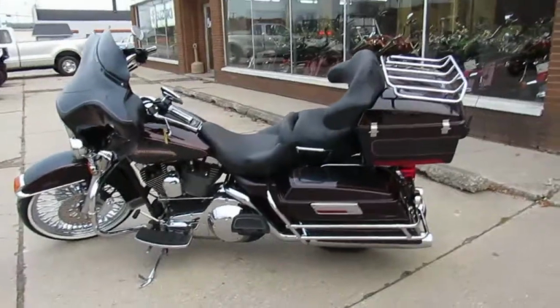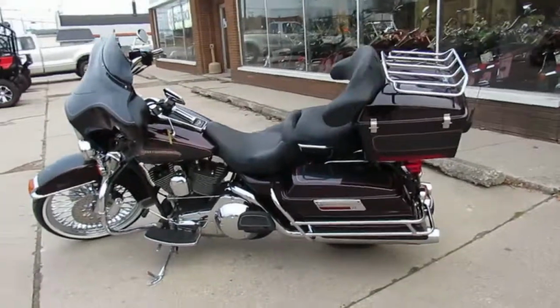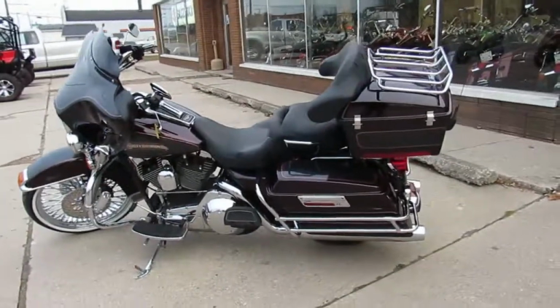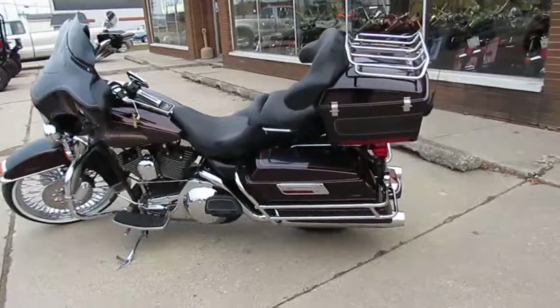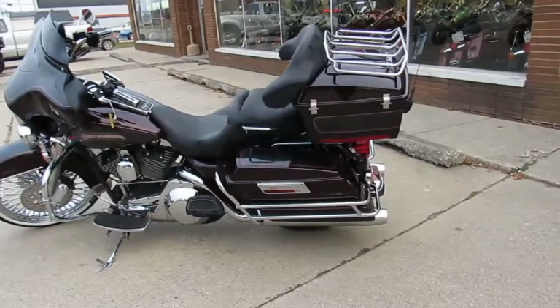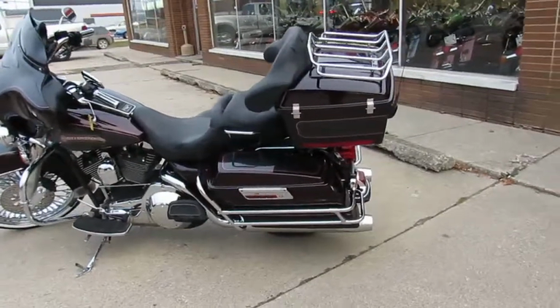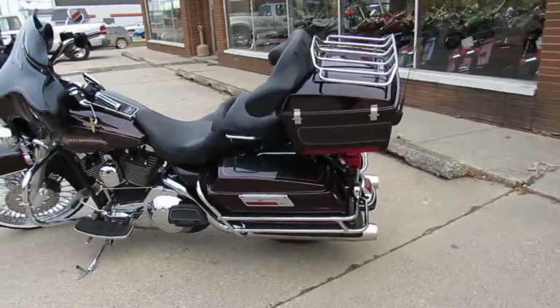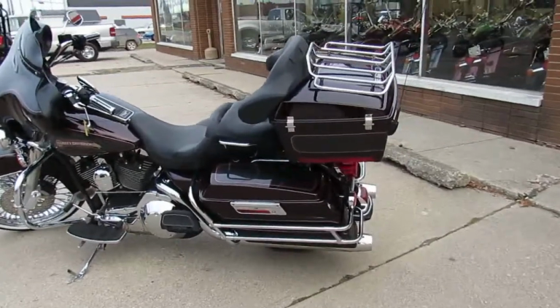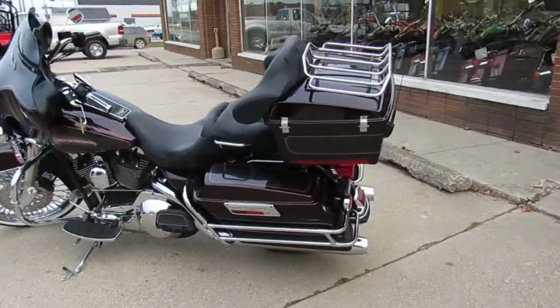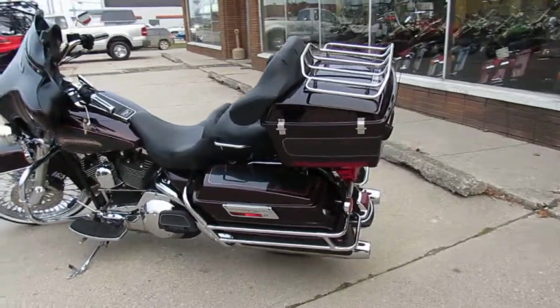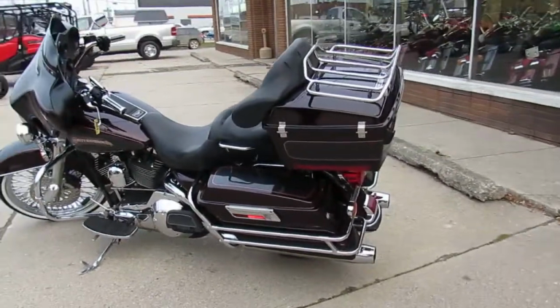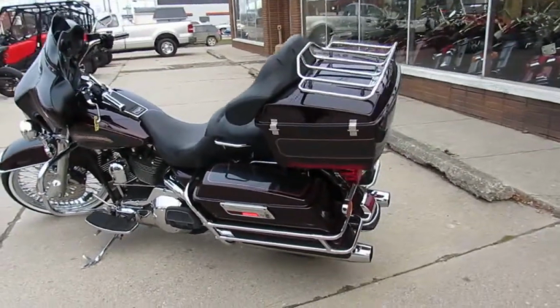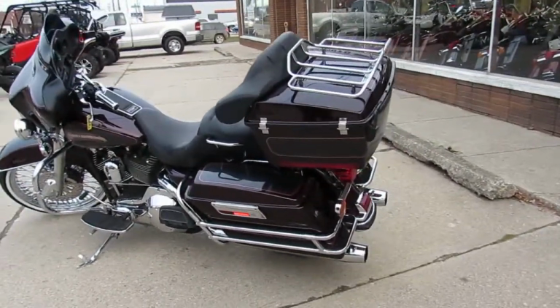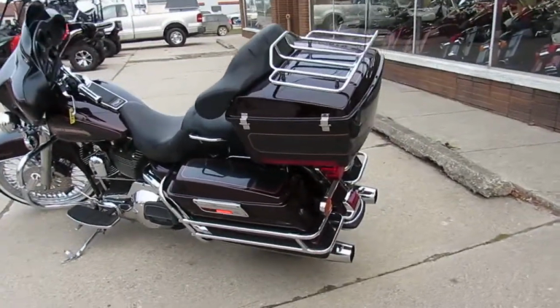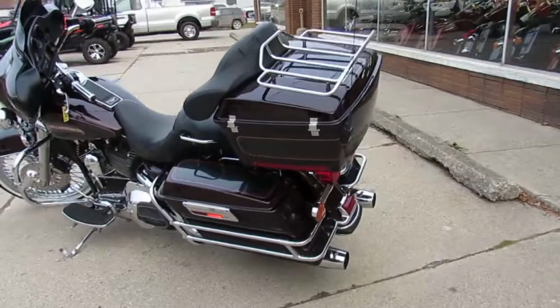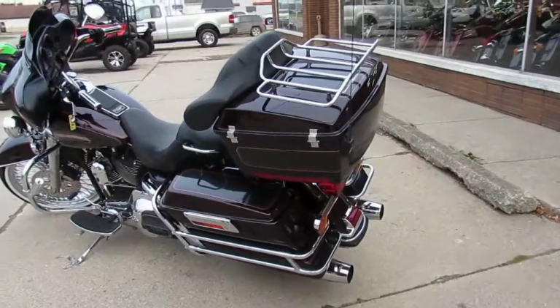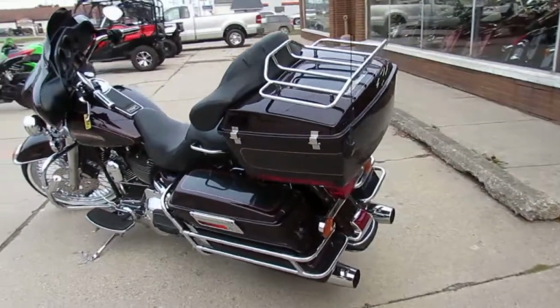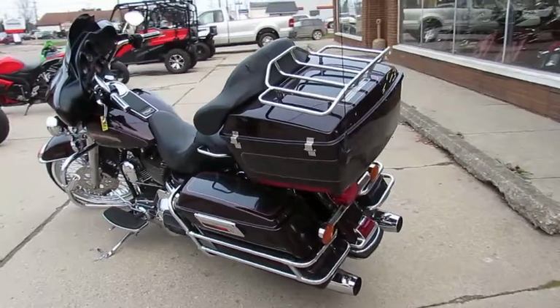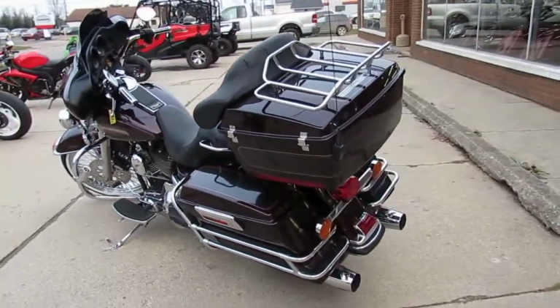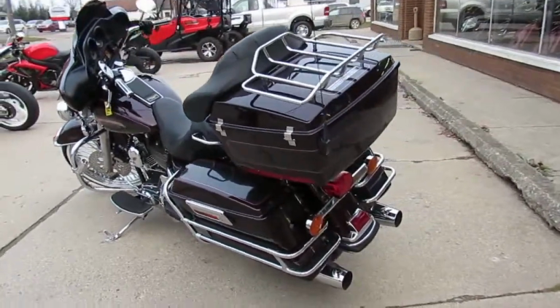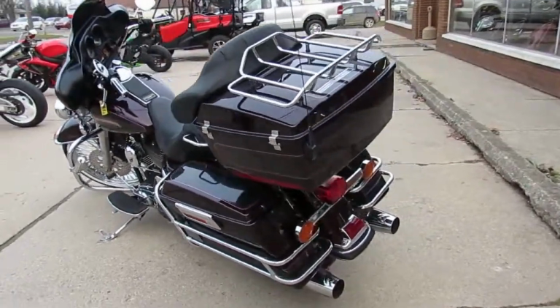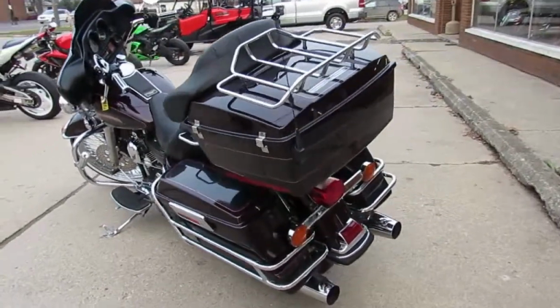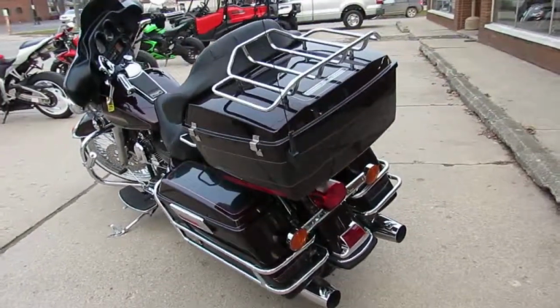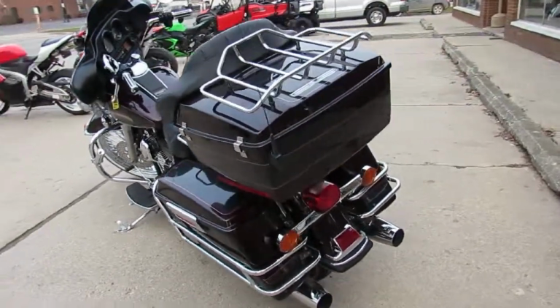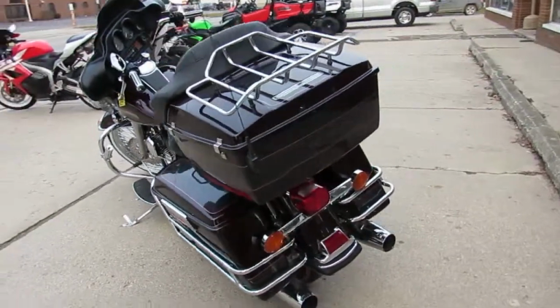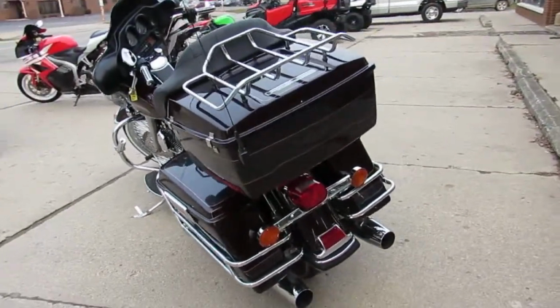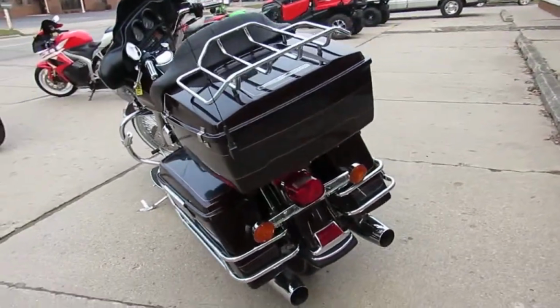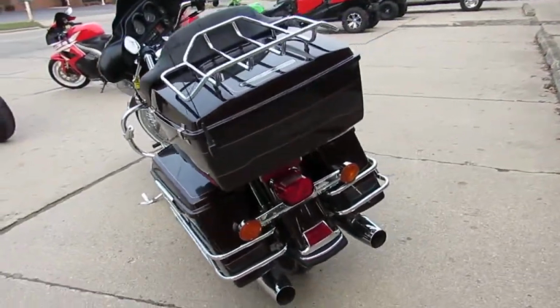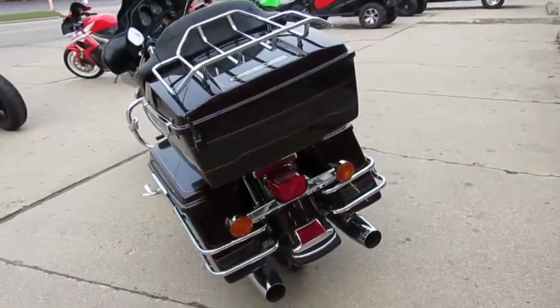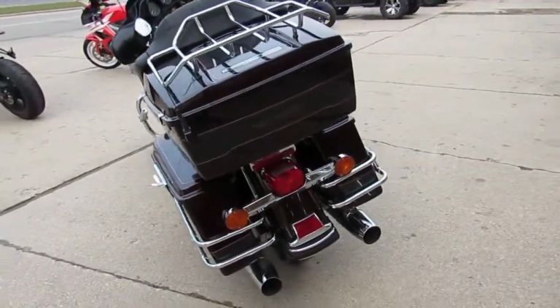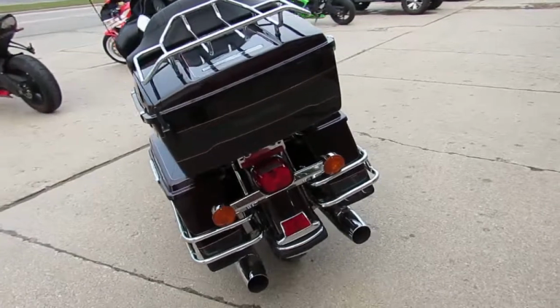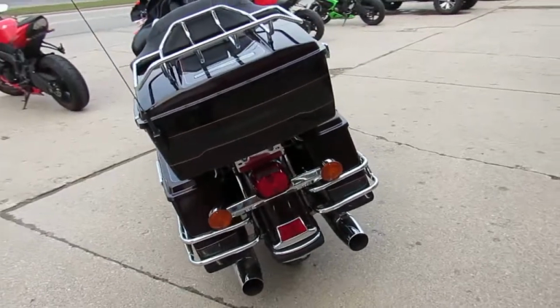Hey guys, Aaron and Andrew at Approval Powersports here doing some videos on the used bikes we have in stock. Over 400 used Harleys in the showroom, we've got over 75 electric rides.